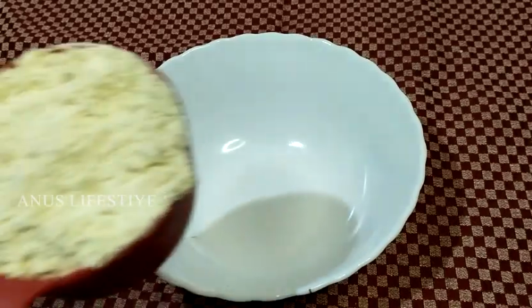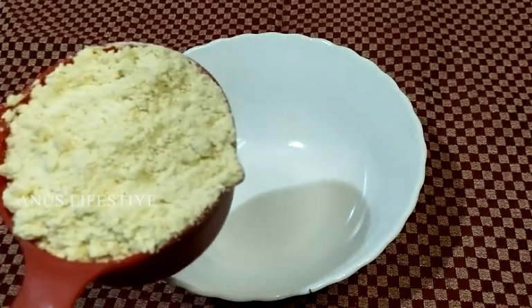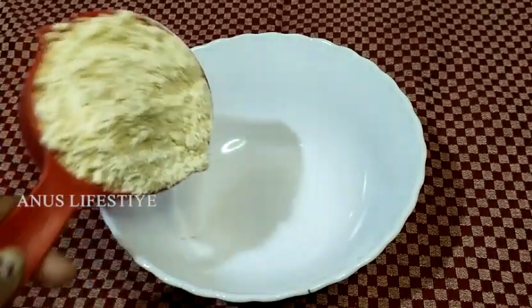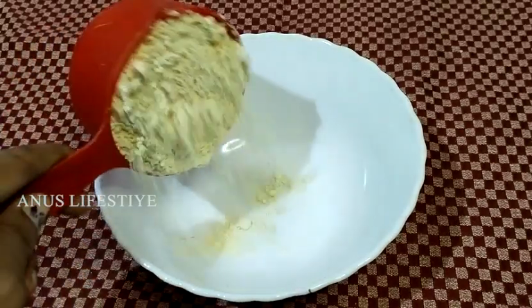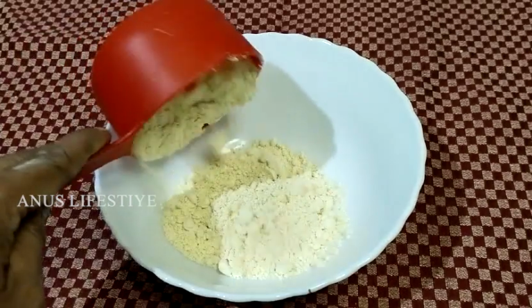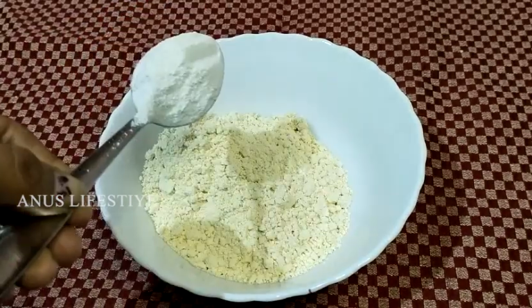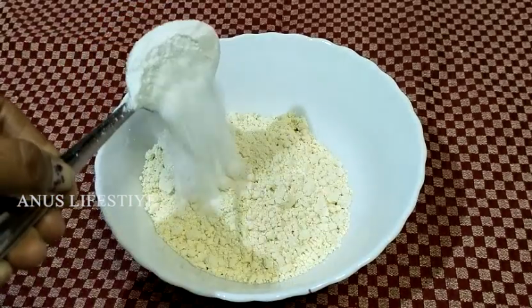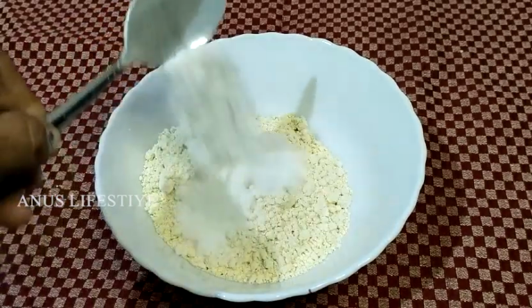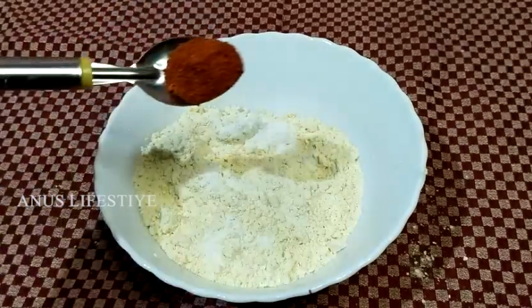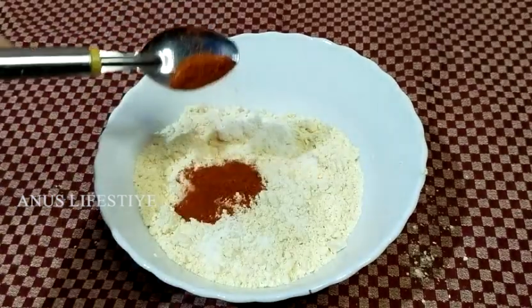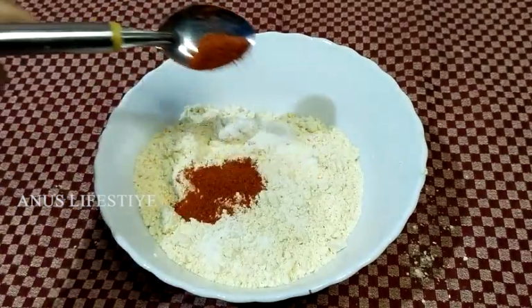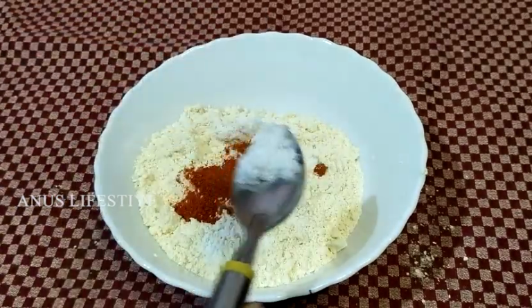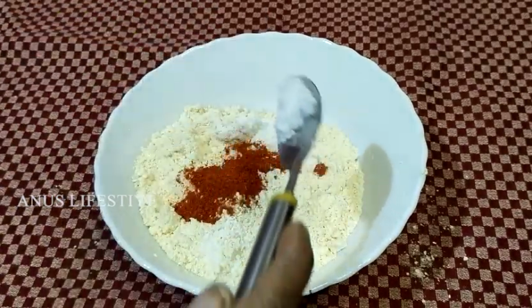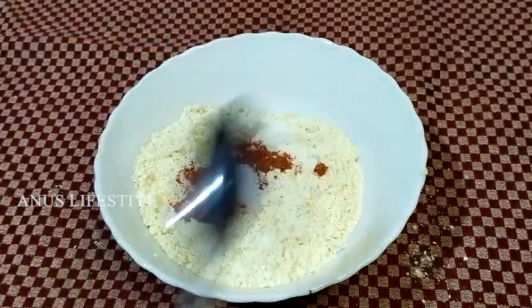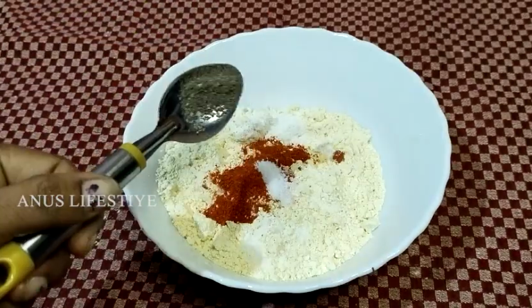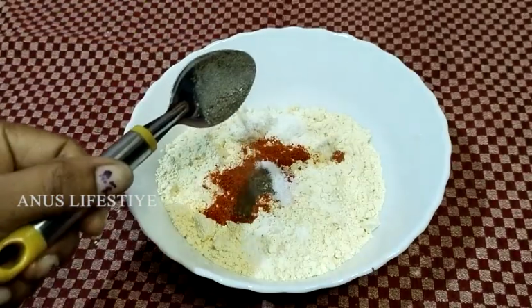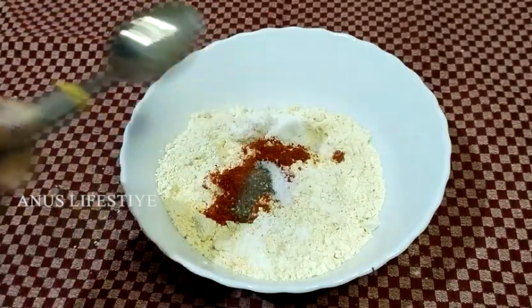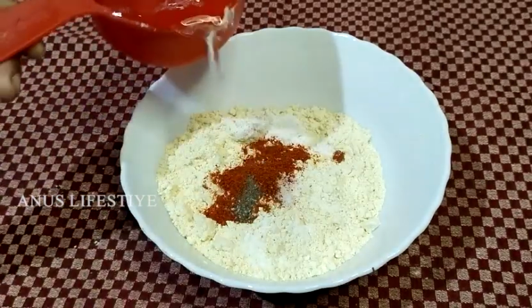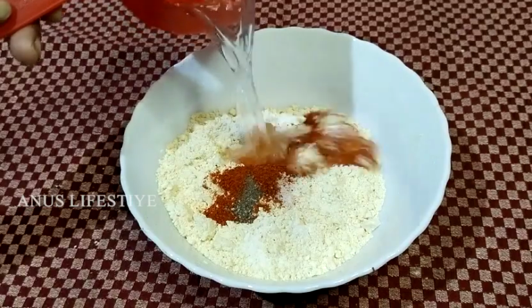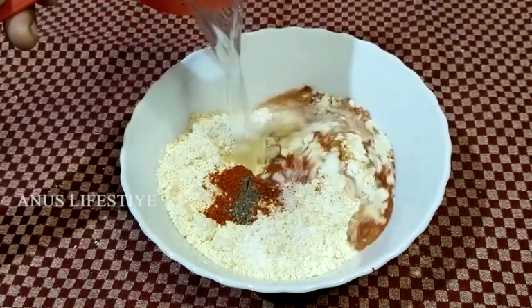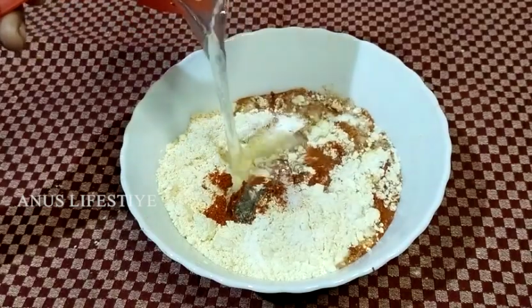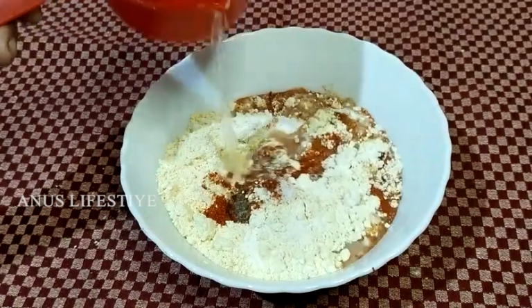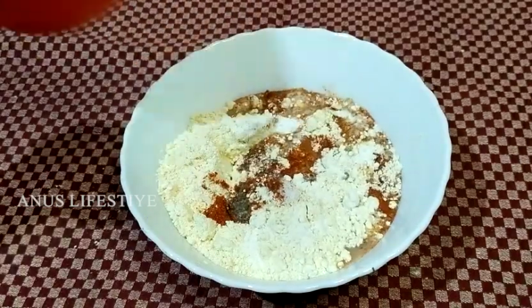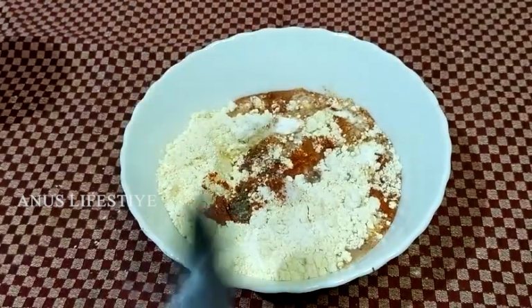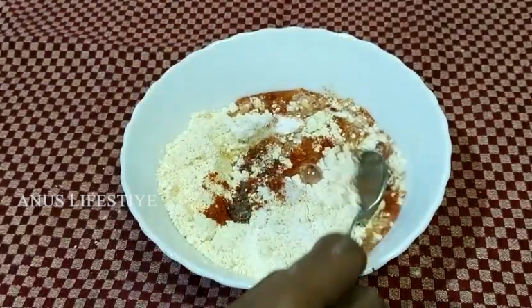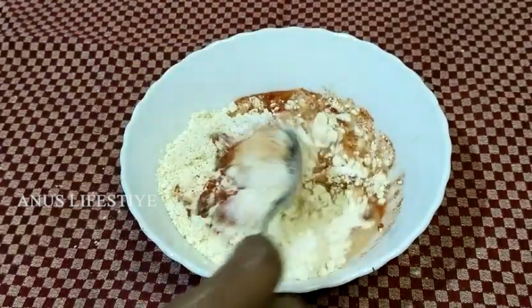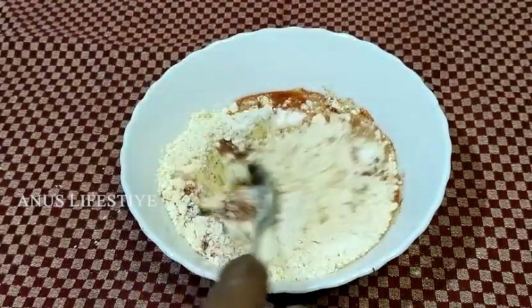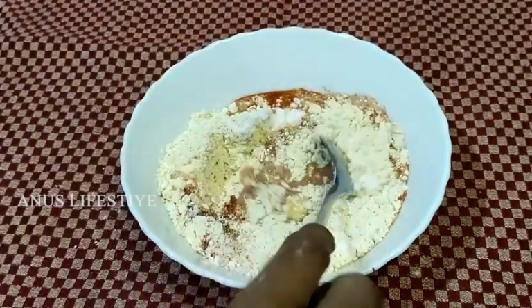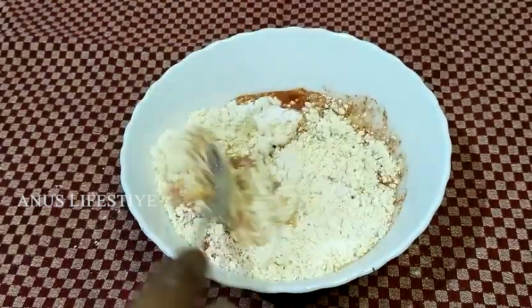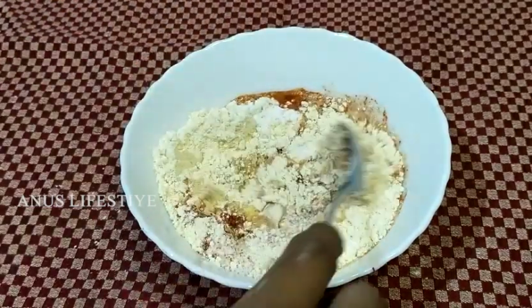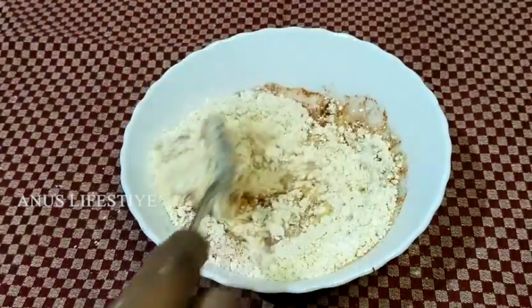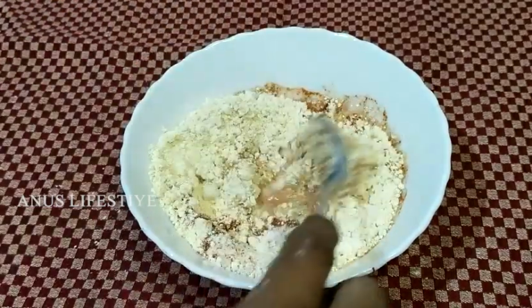I'm going to put it in a bowl. Let's start with a spoon of cashmere and add it to the bowl. I will be using it as a small bowl.